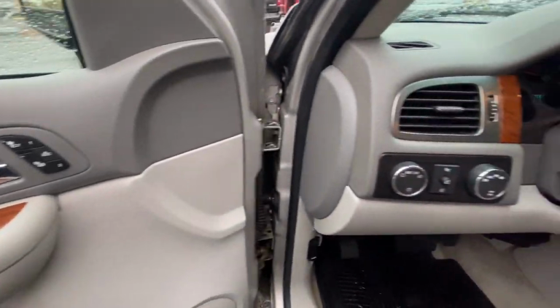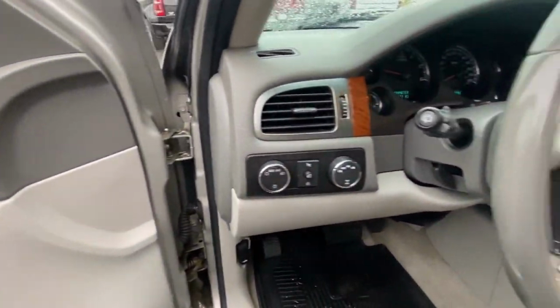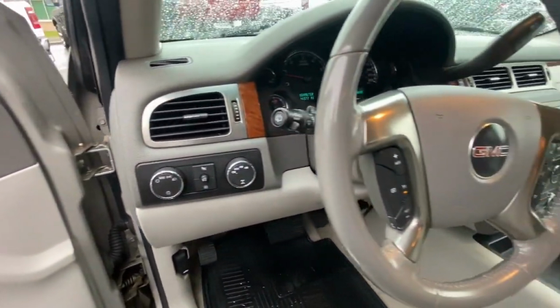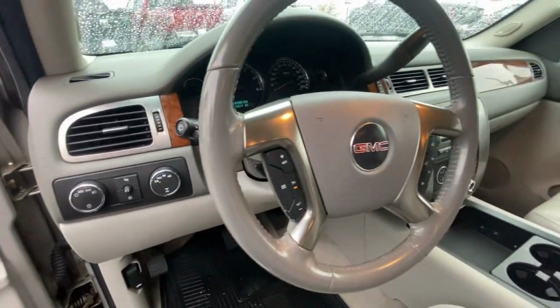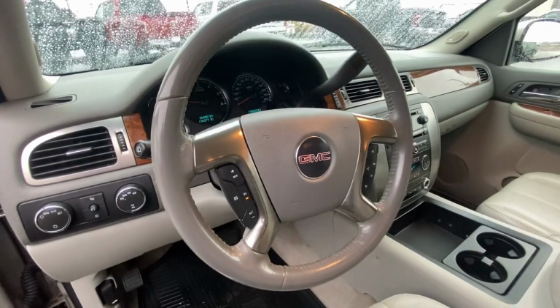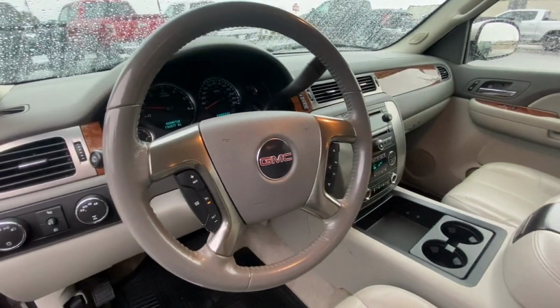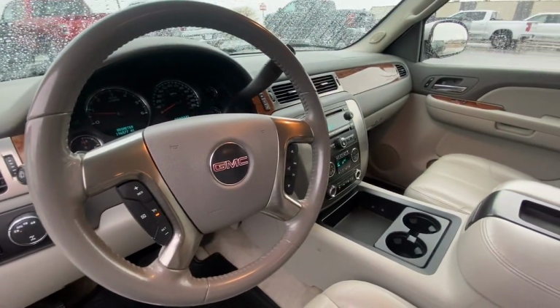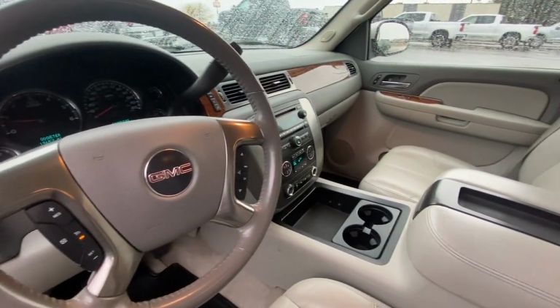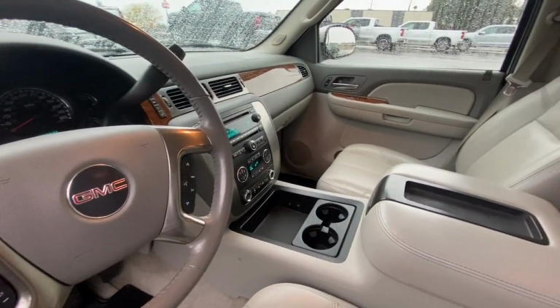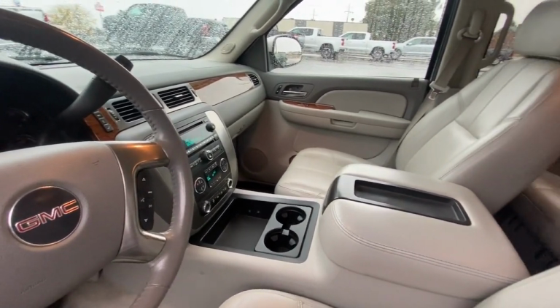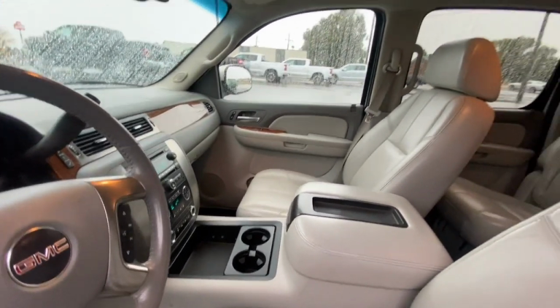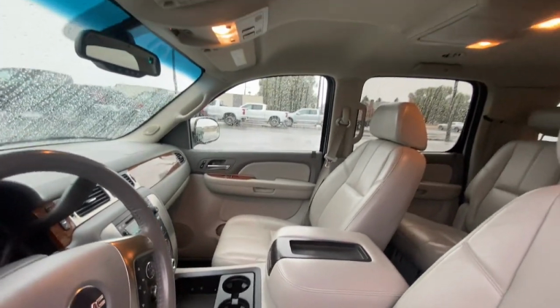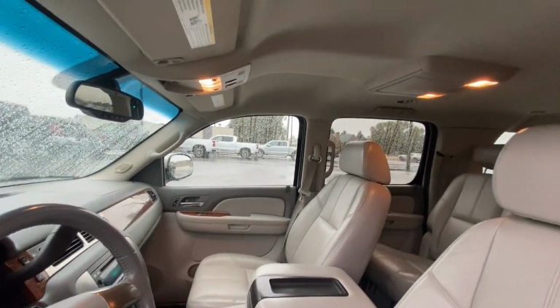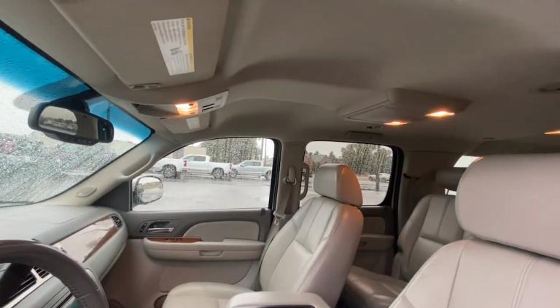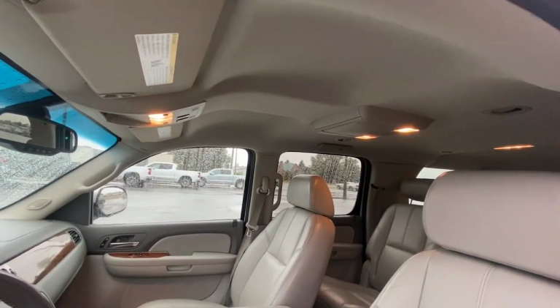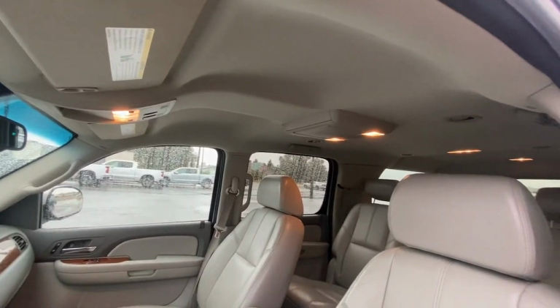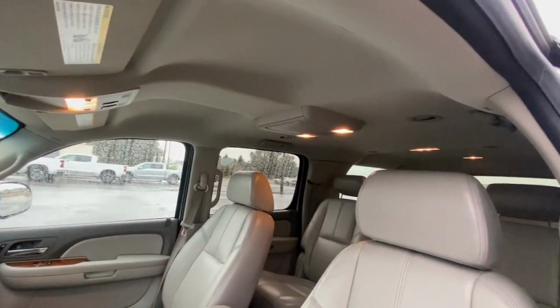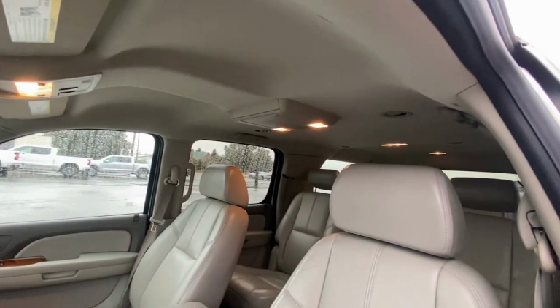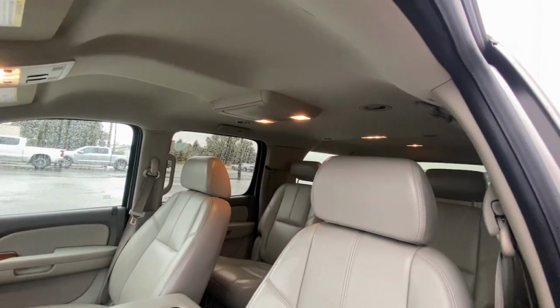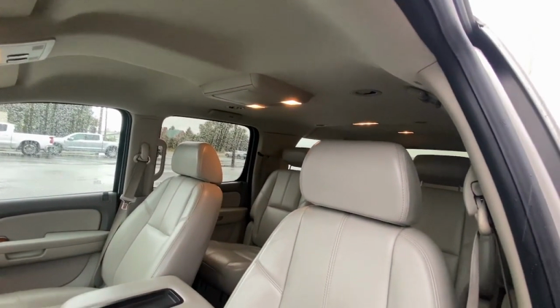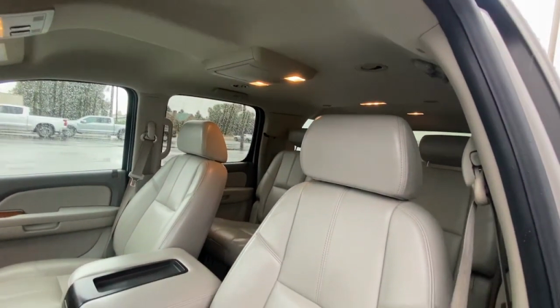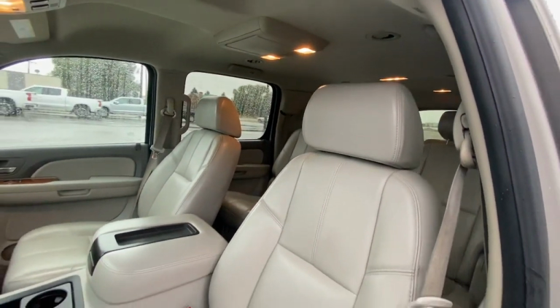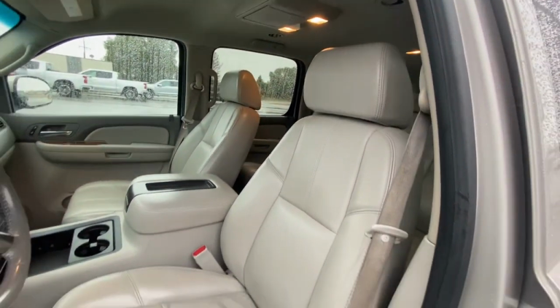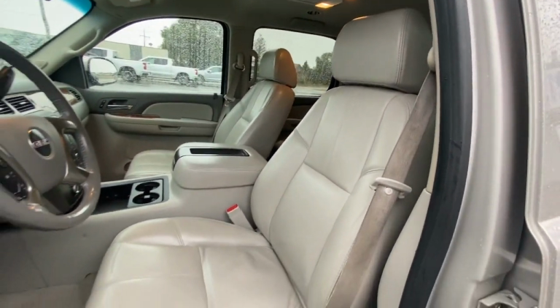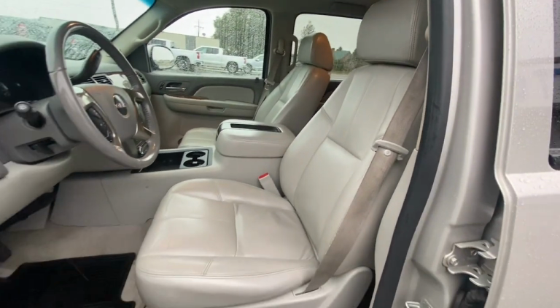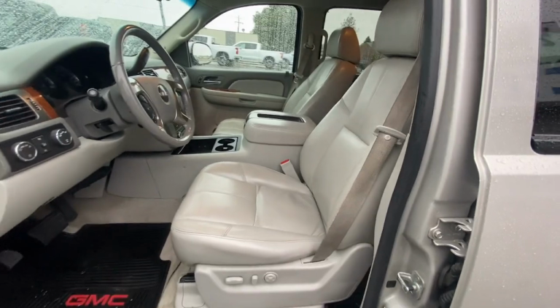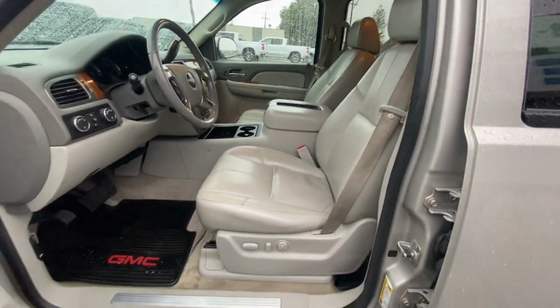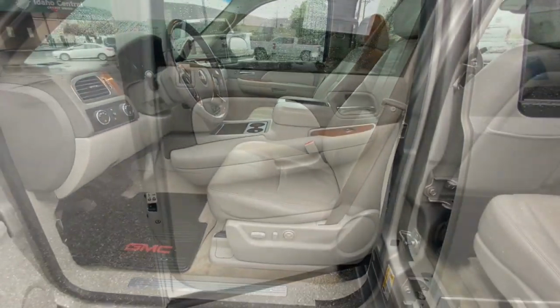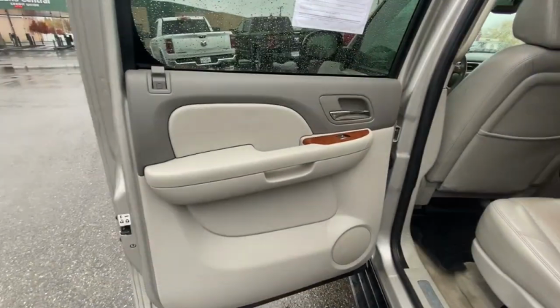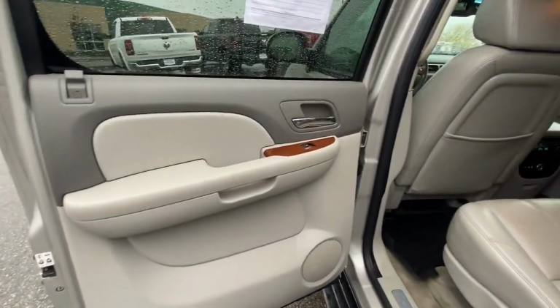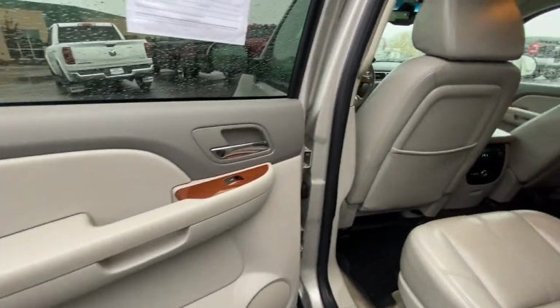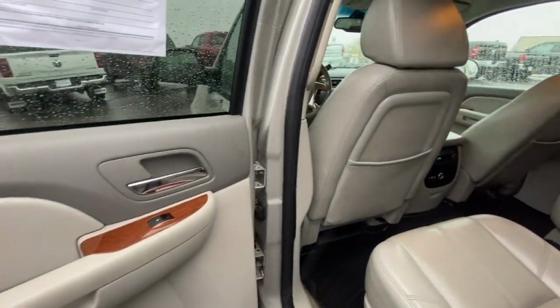Take charge of every adventure in this superlative Yukon XL. Come in for a fun and easy test drive — our team will make it the best part of your day. For more information, visit our website.